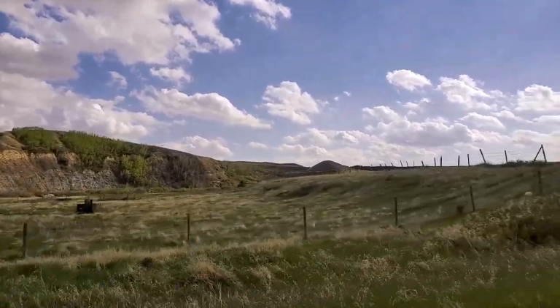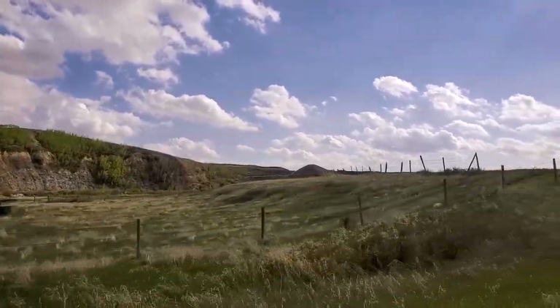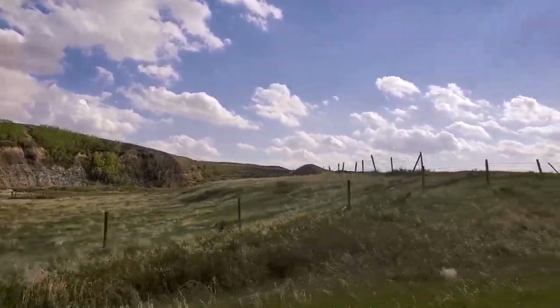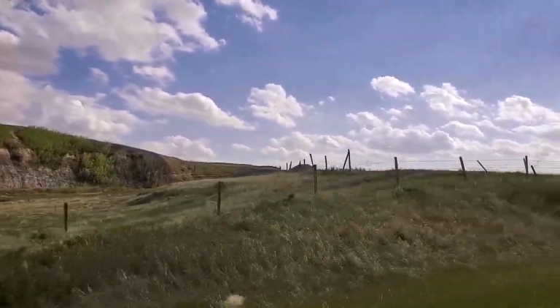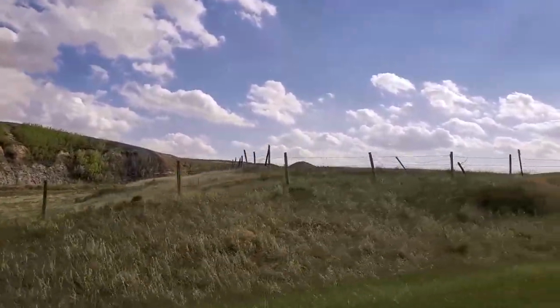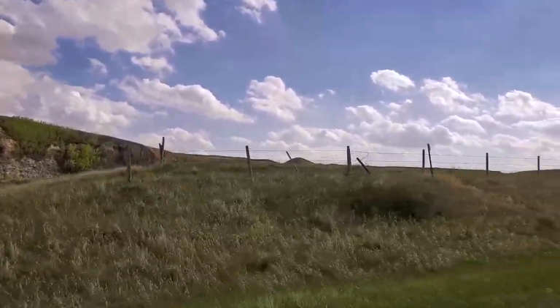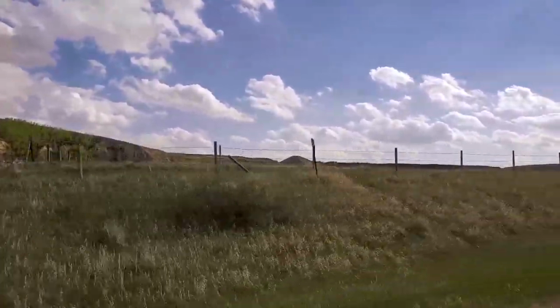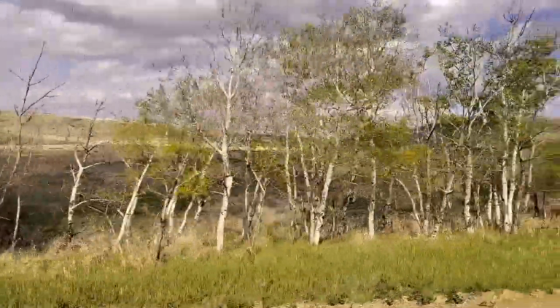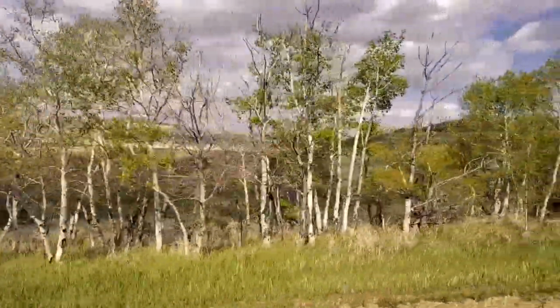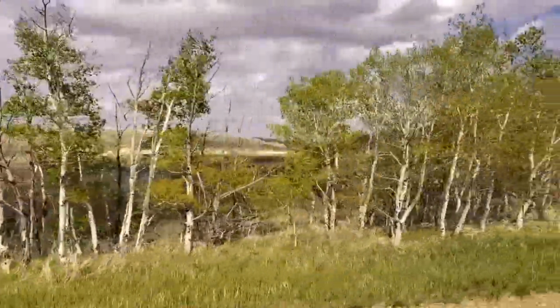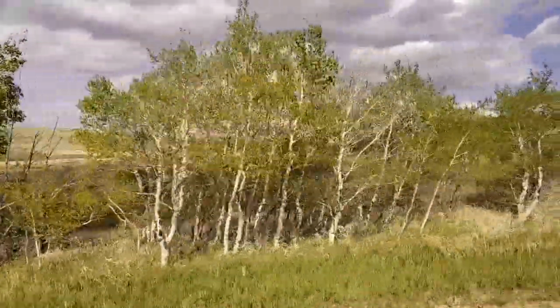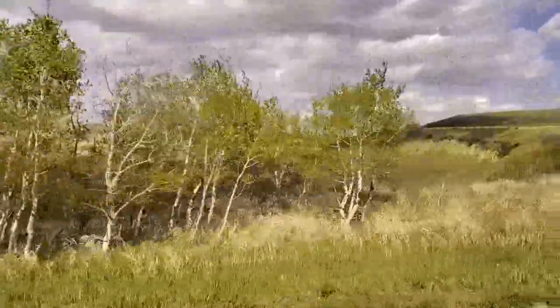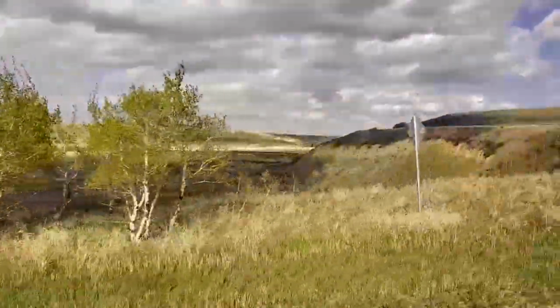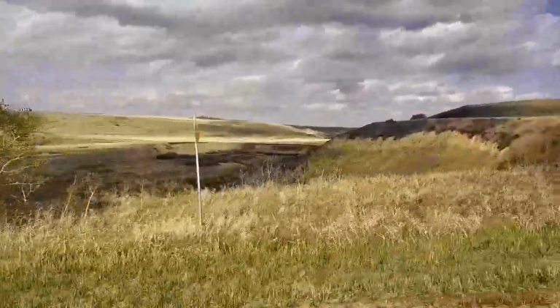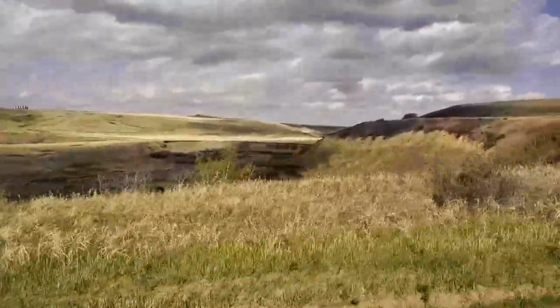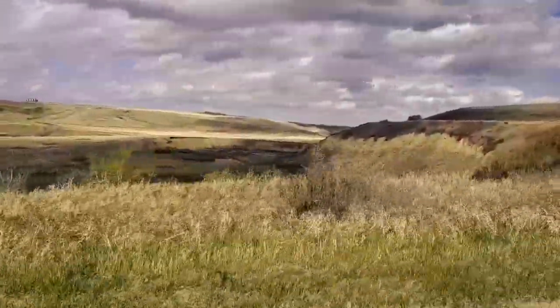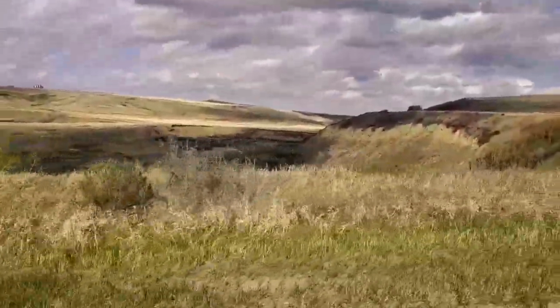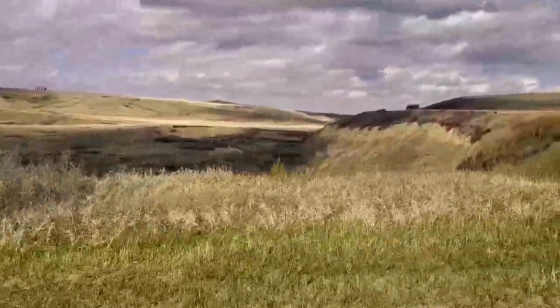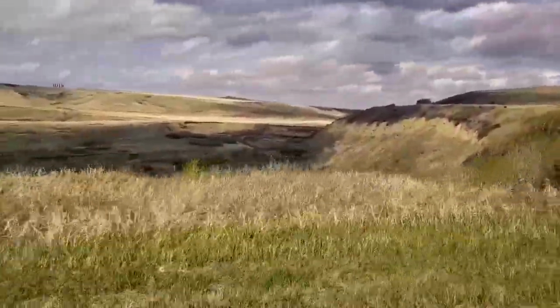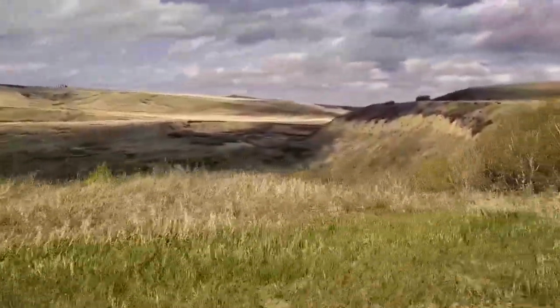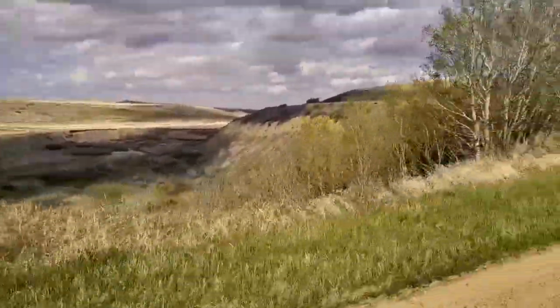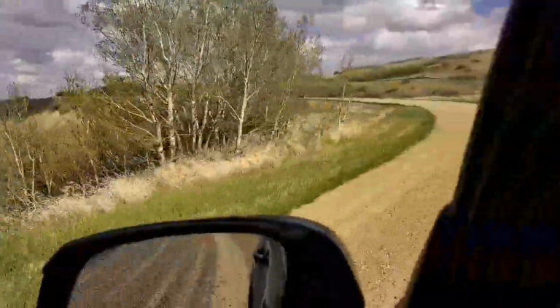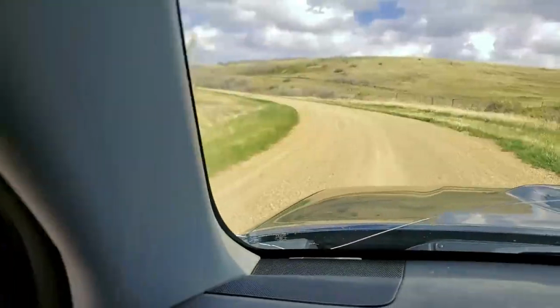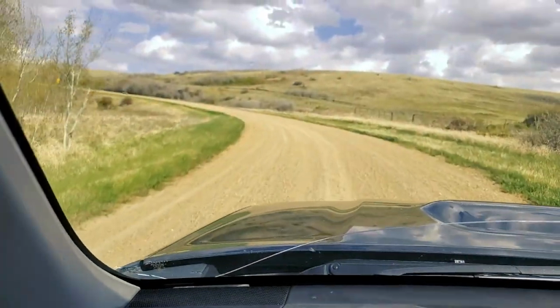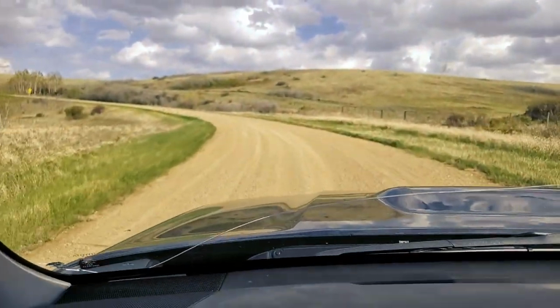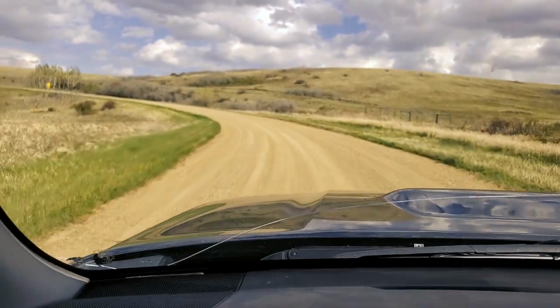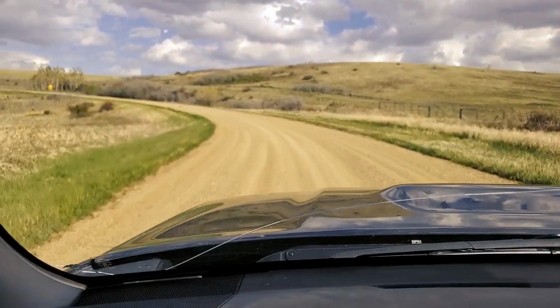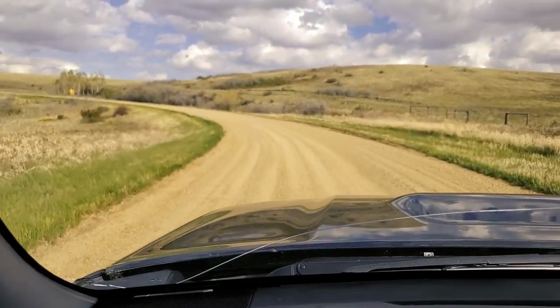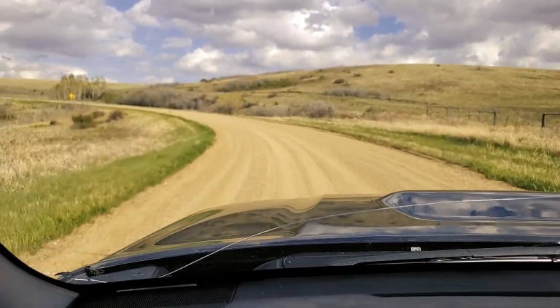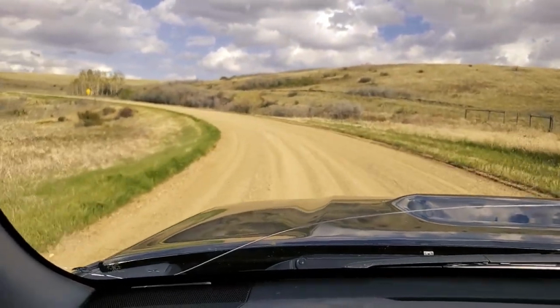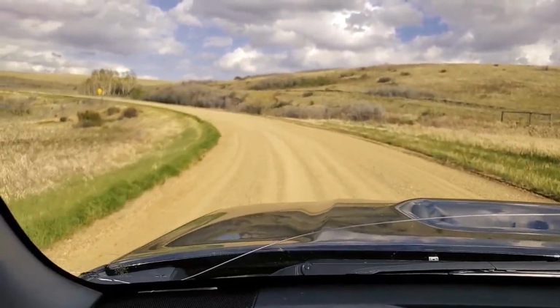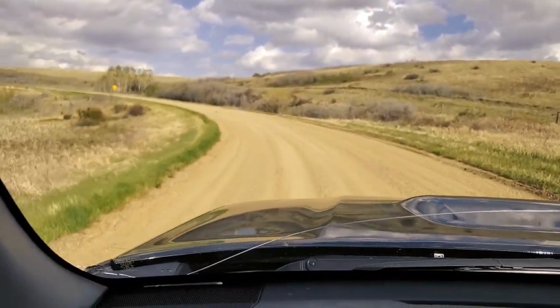Coming into a cool spot here in a couple minutes. We're down in a big coulee and it's pretty sweet in here in the summer when everything's green and yellow.